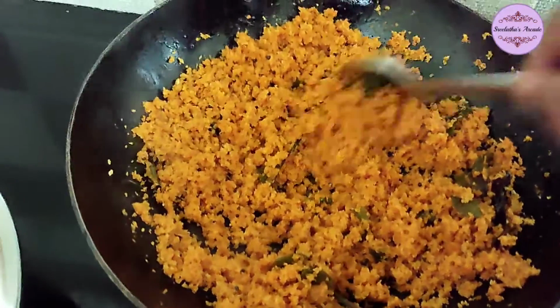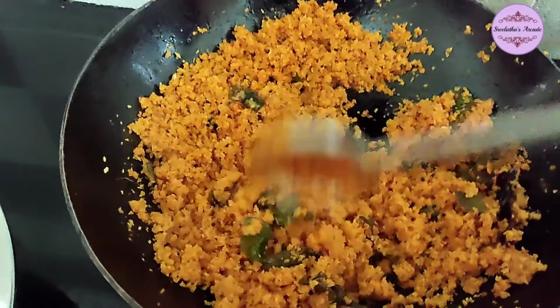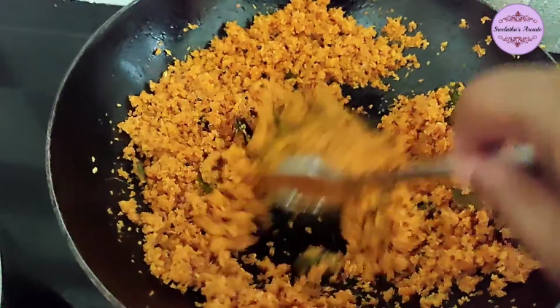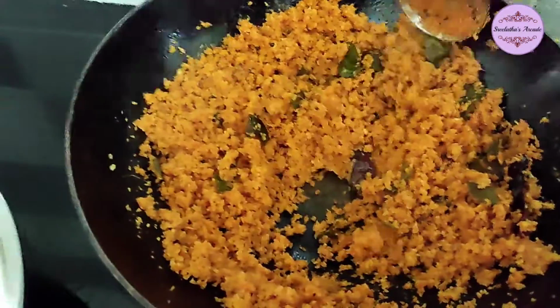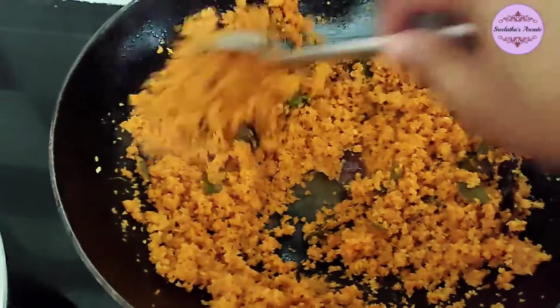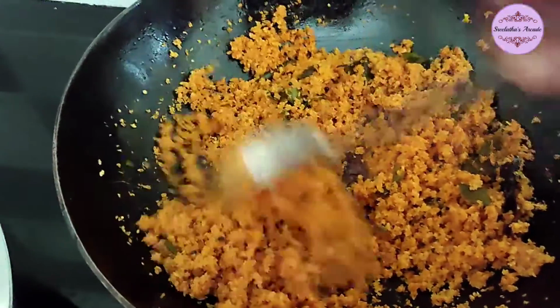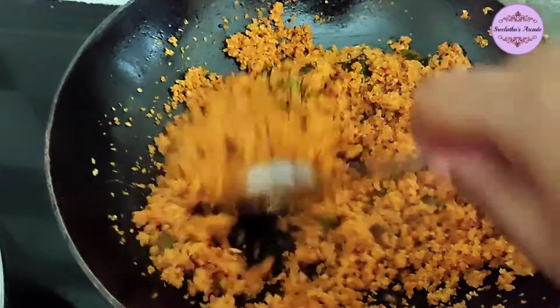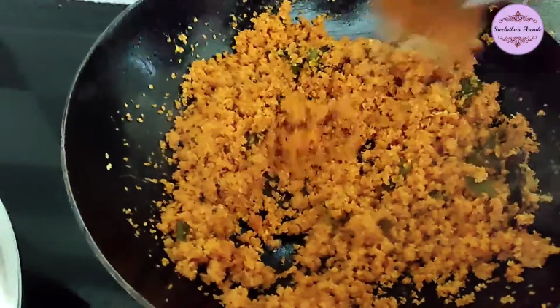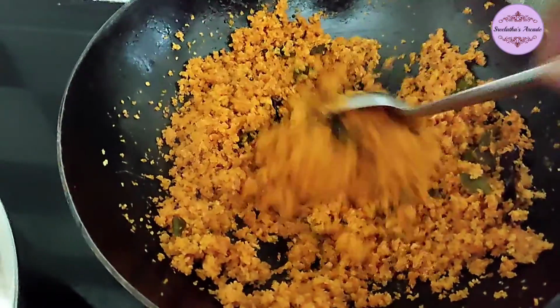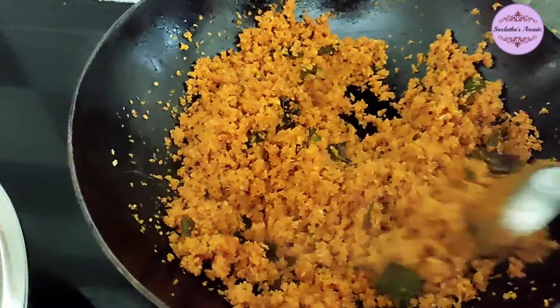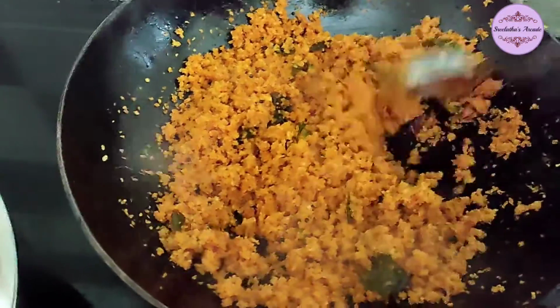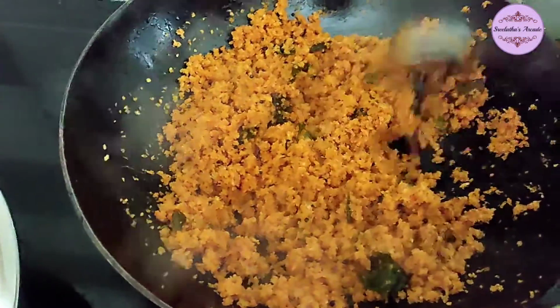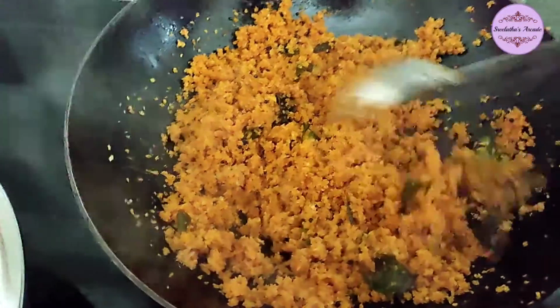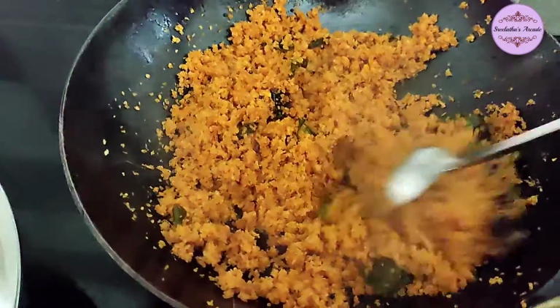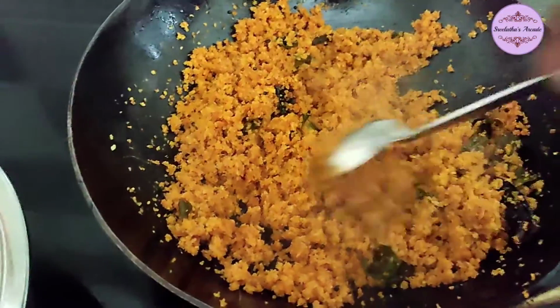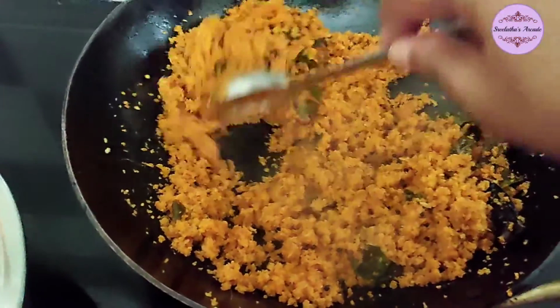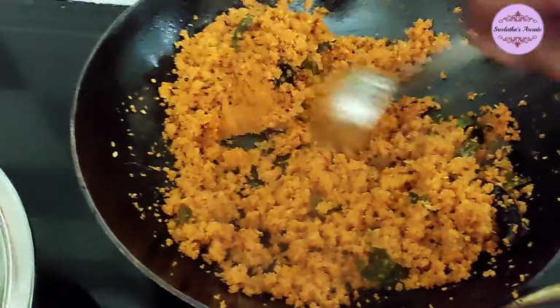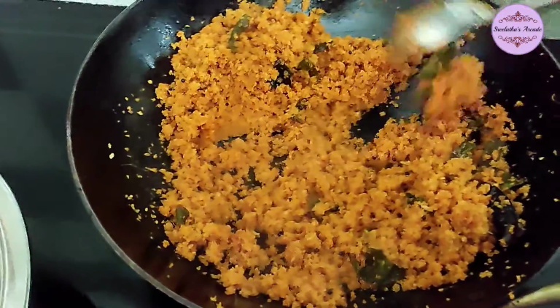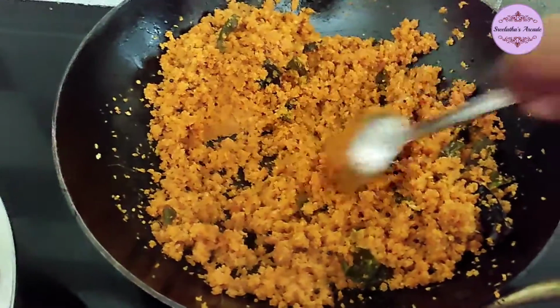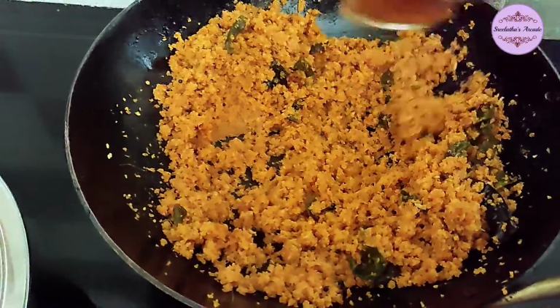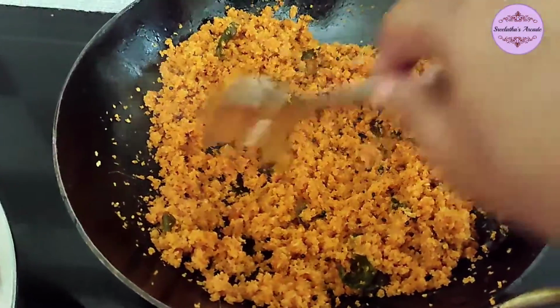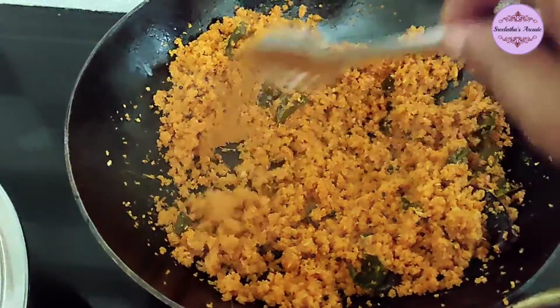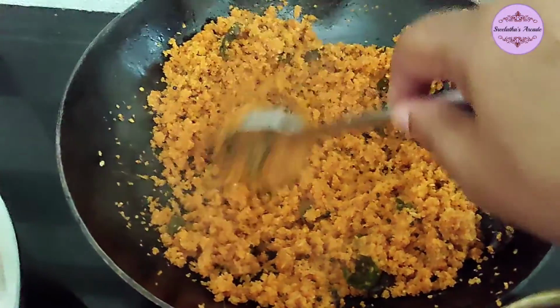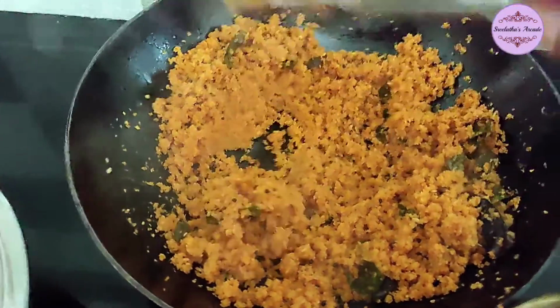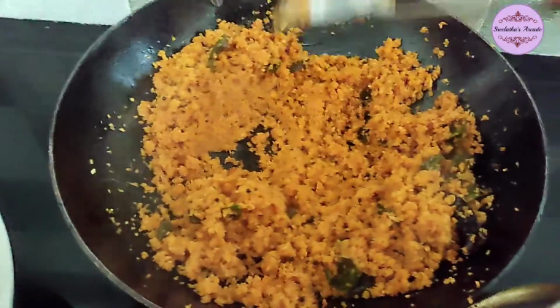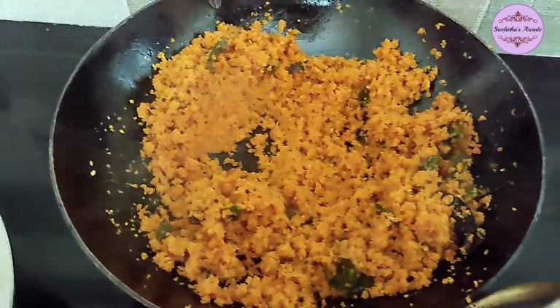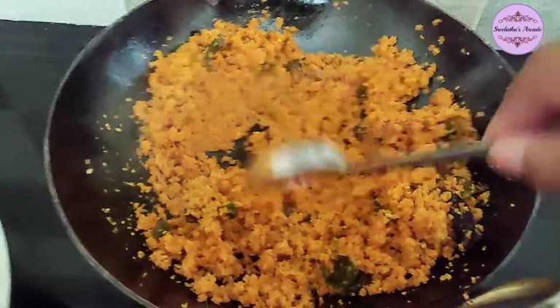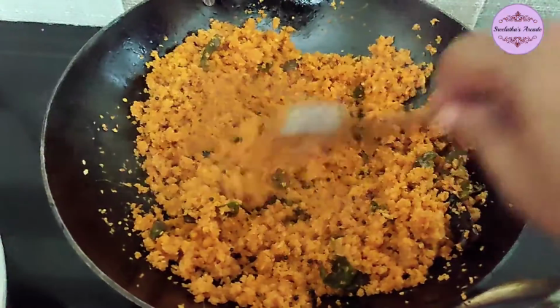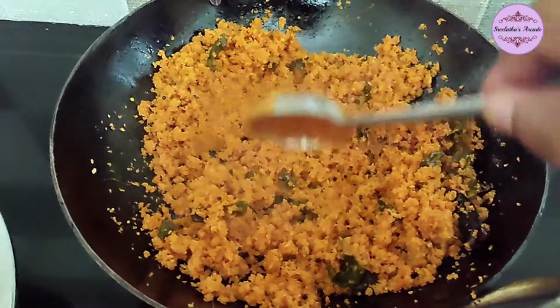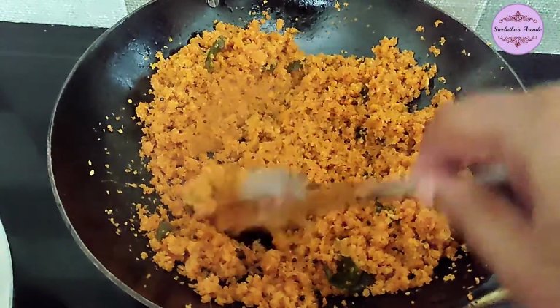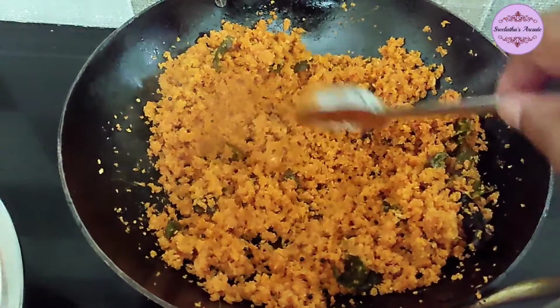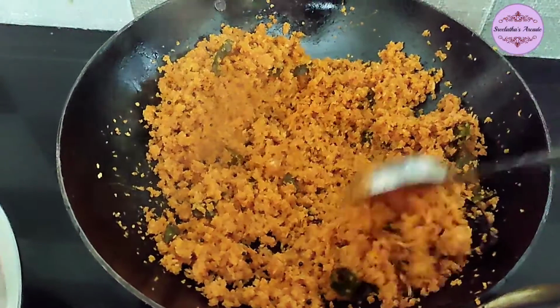This is a different variety — not just a liquid type with water, but it is dry. We can take this on a travel journey.